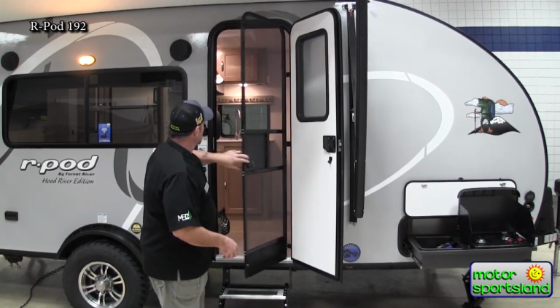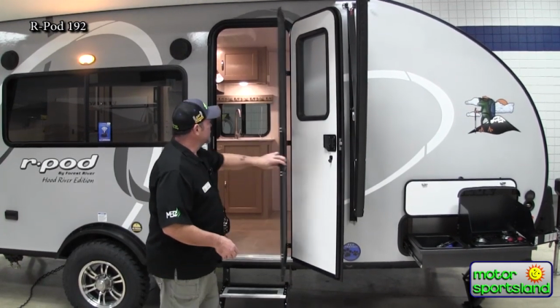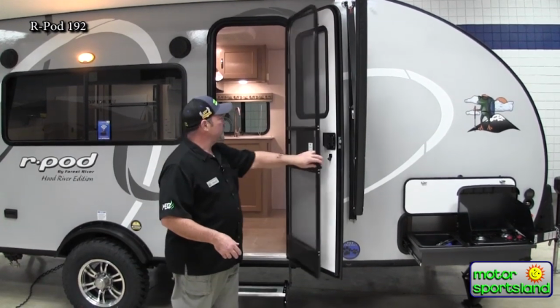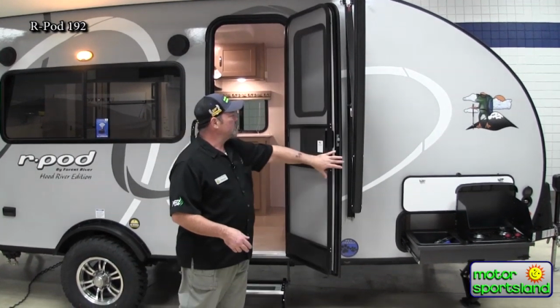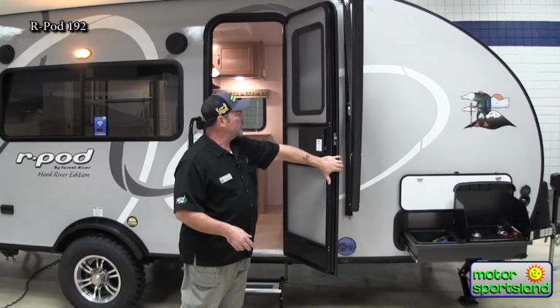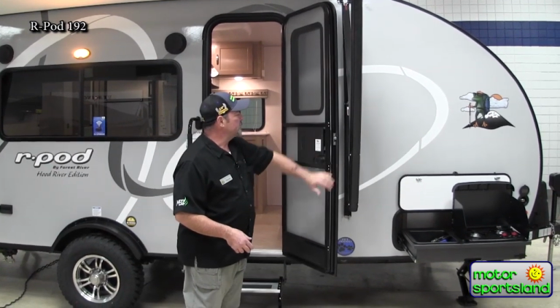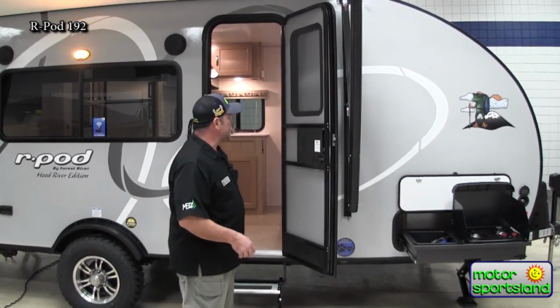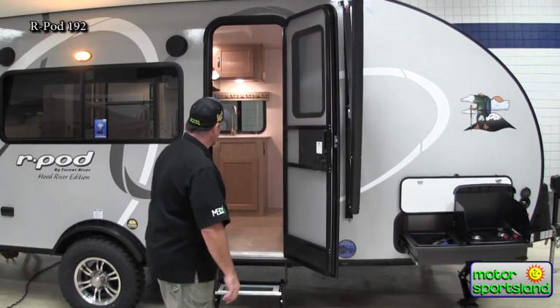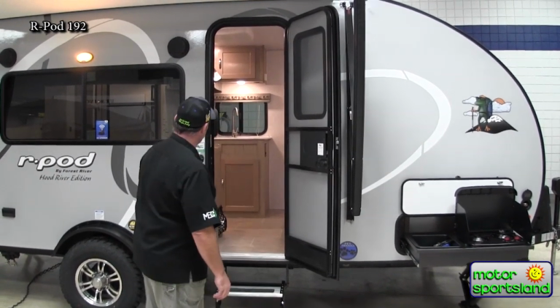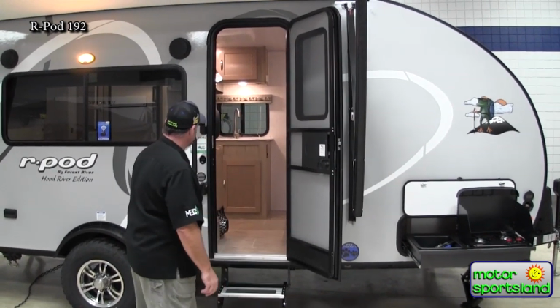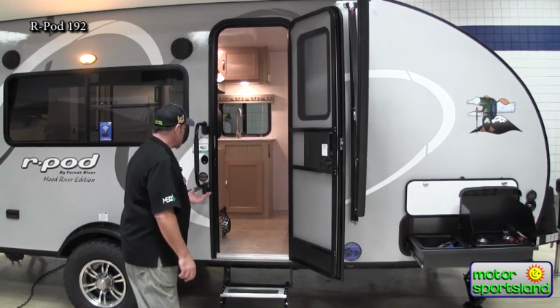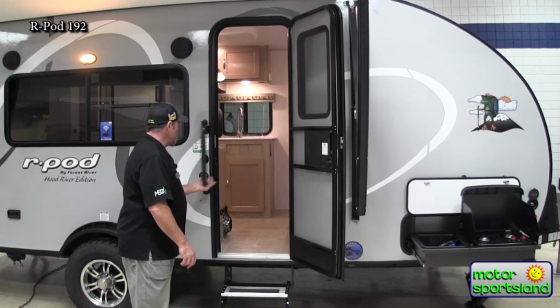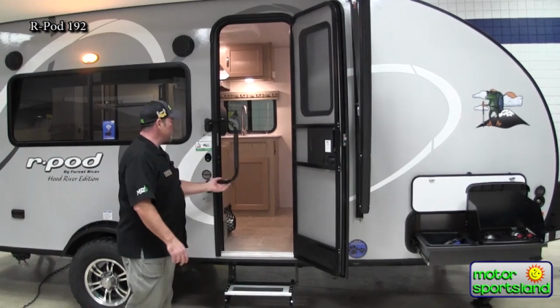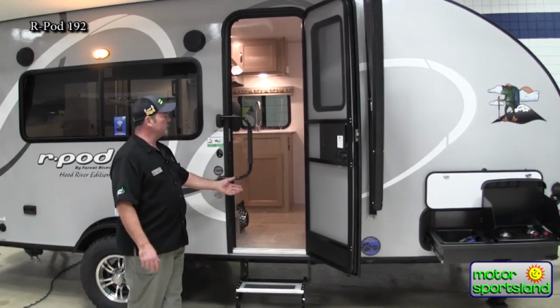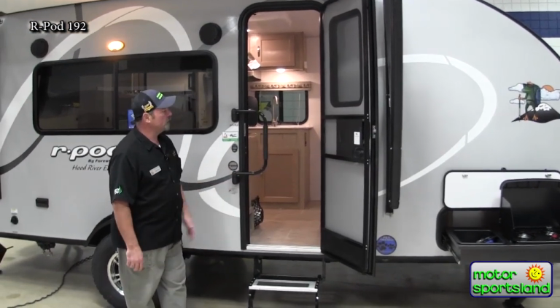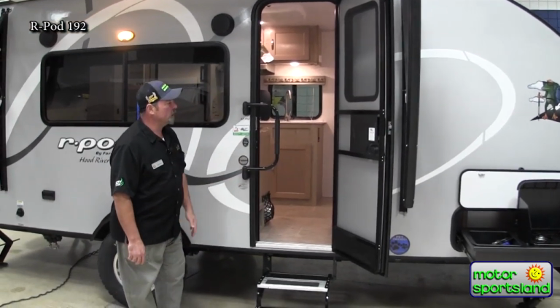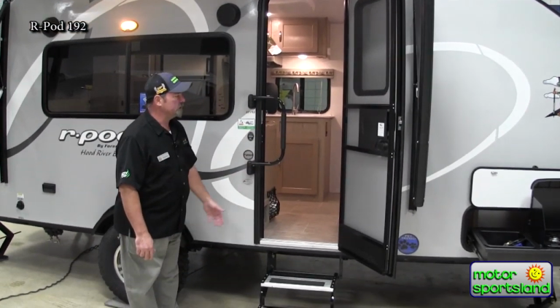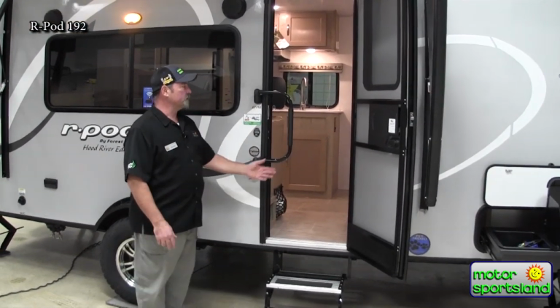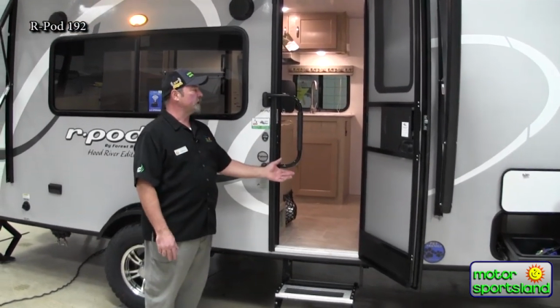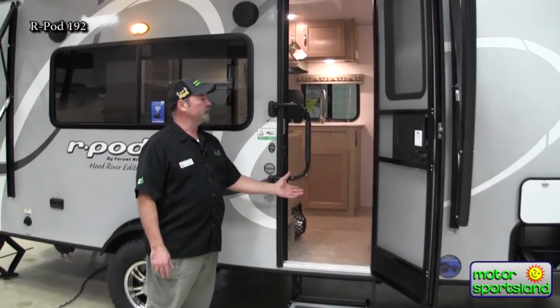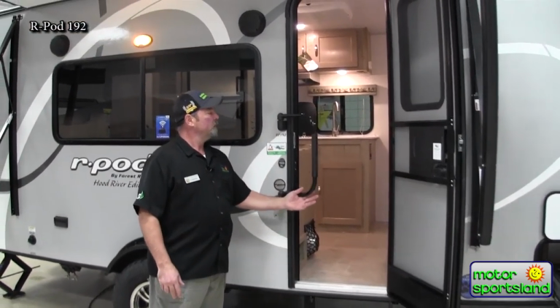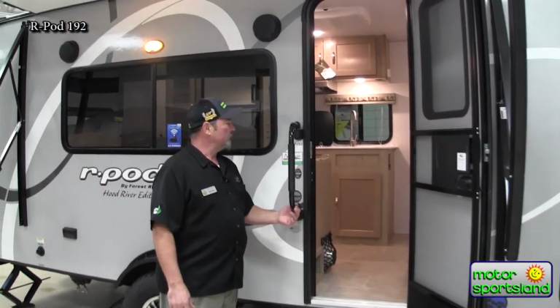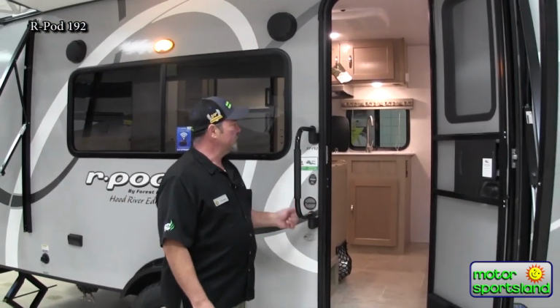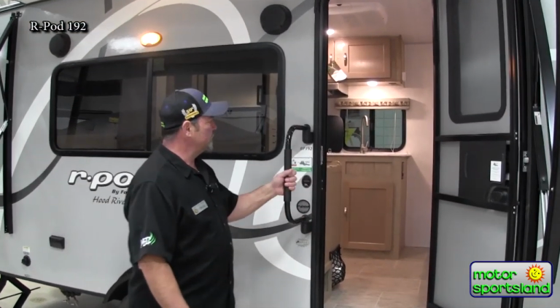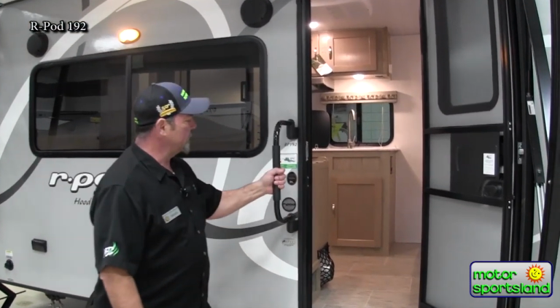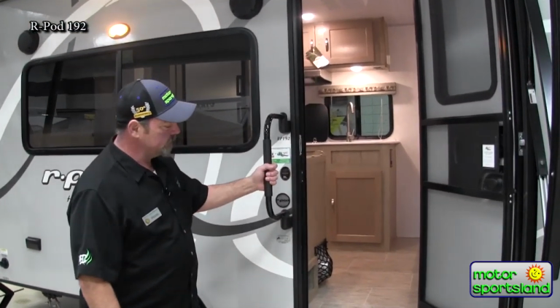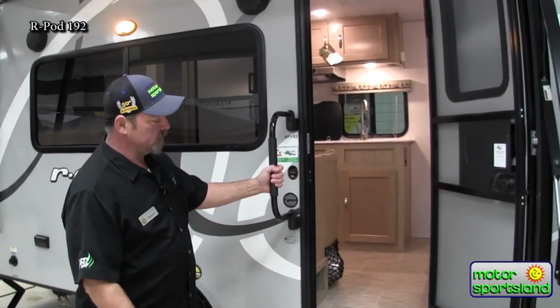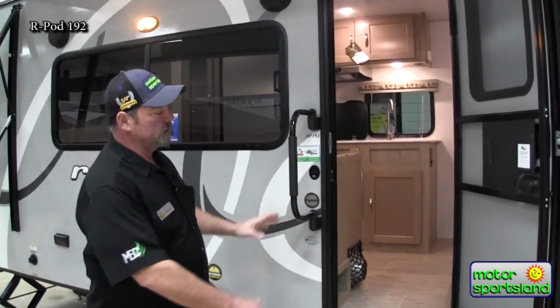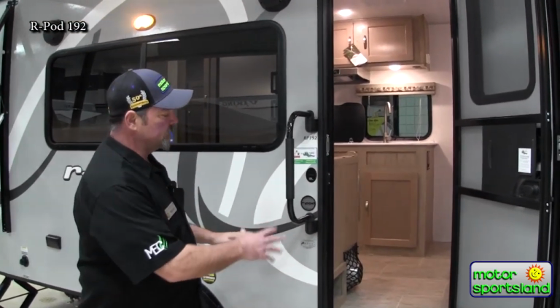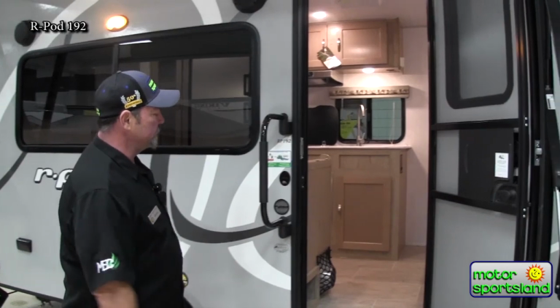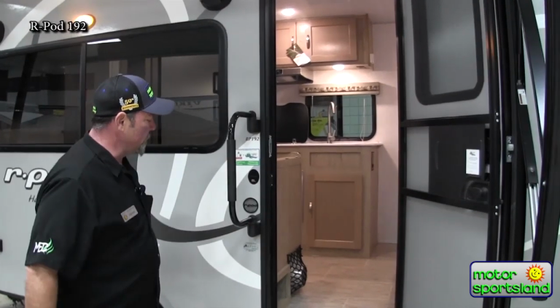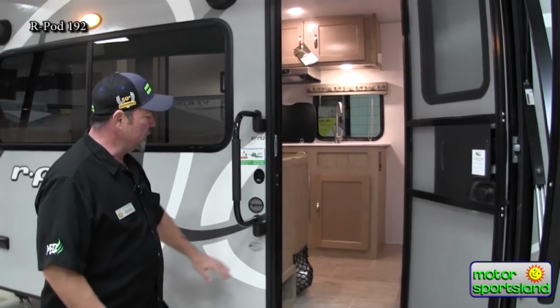We do have the entry assist handle. This will fold away and lock in your doors when you're traveling, but it's a nice lock-in, stable setup for walking in.